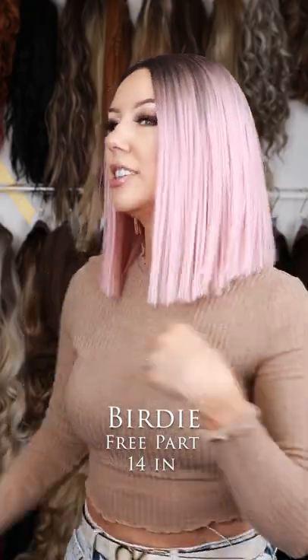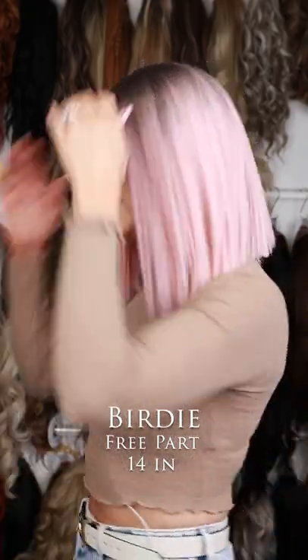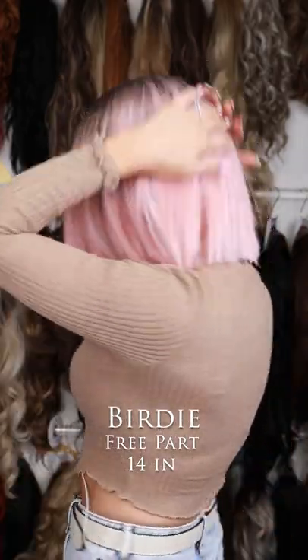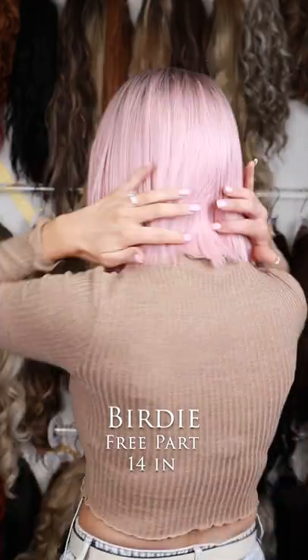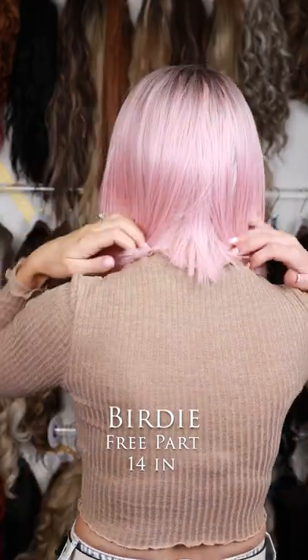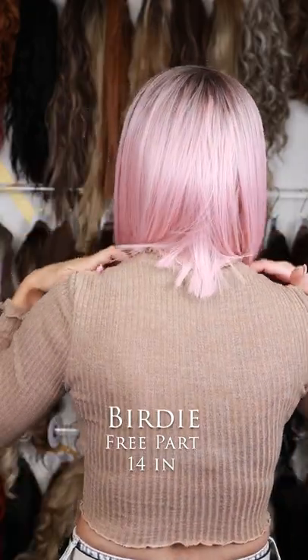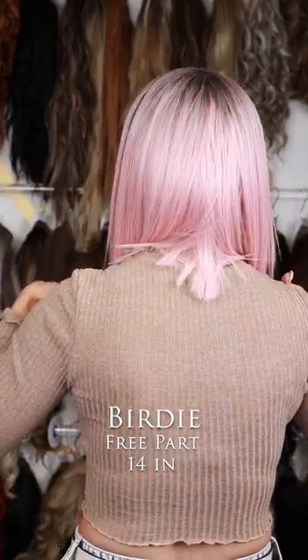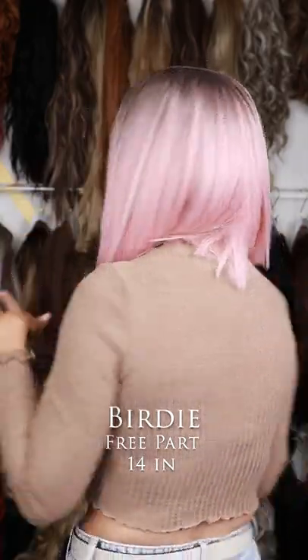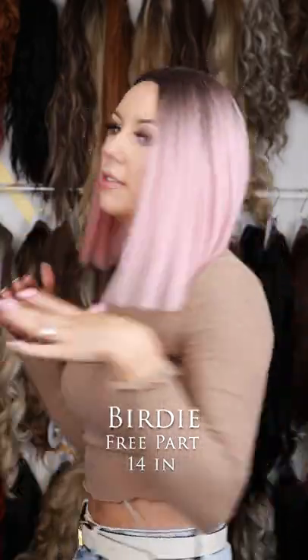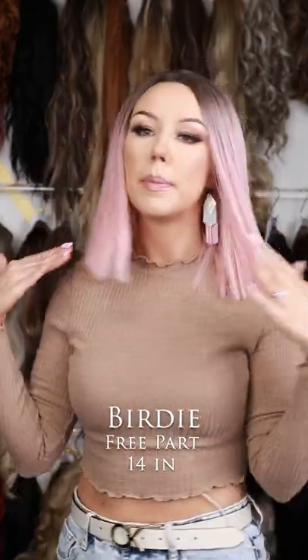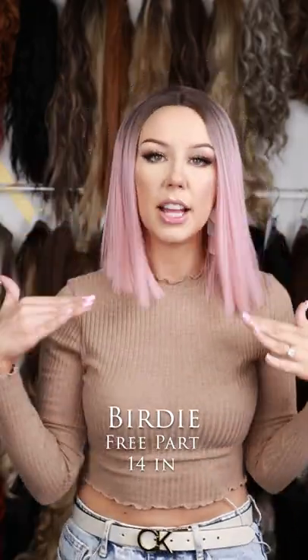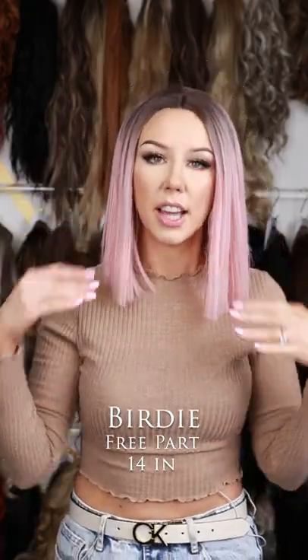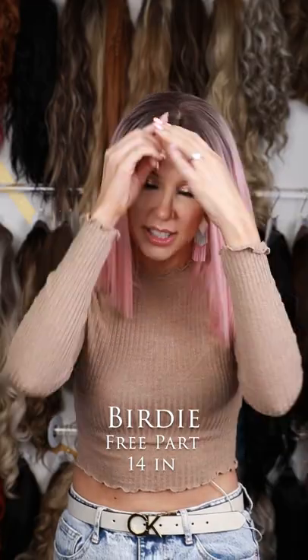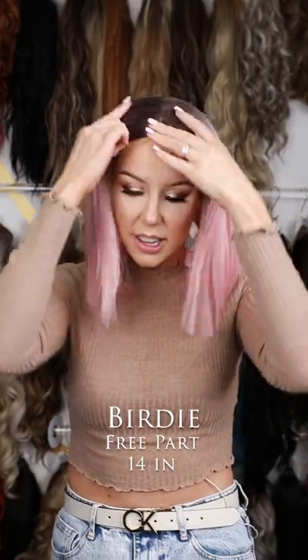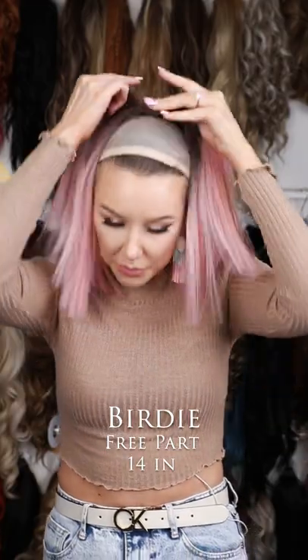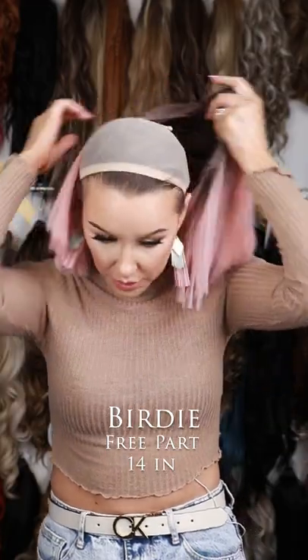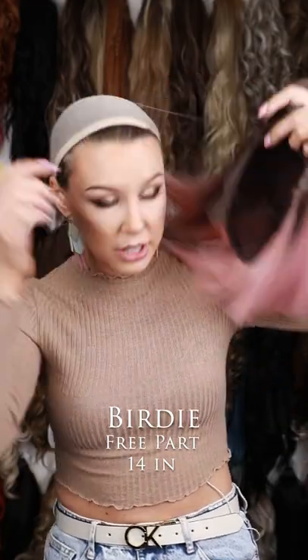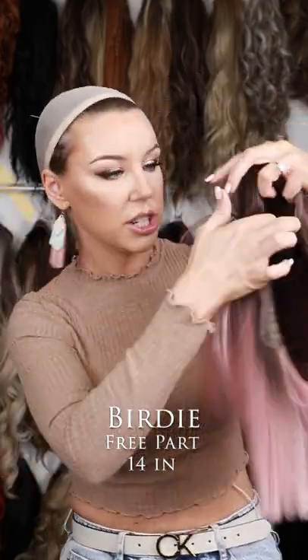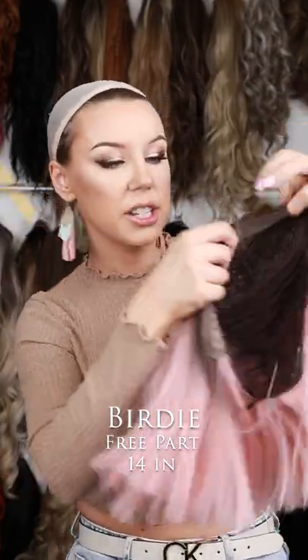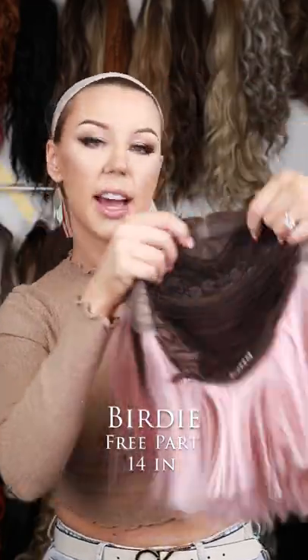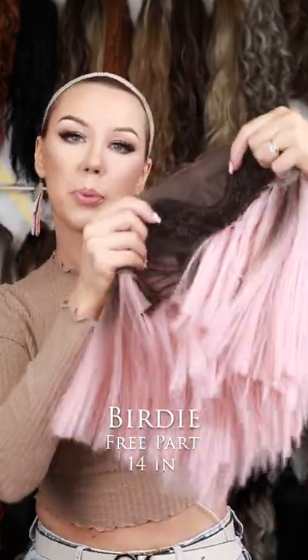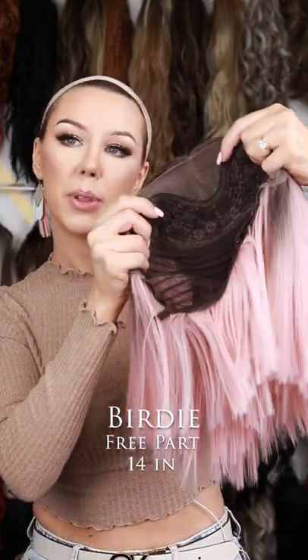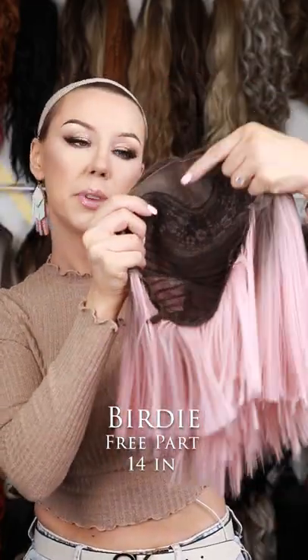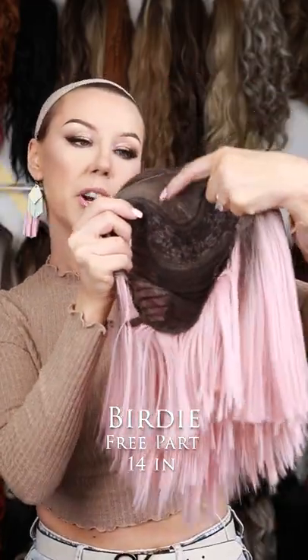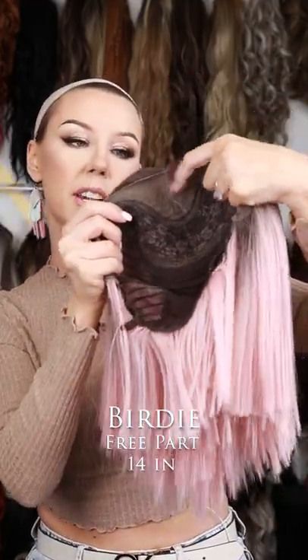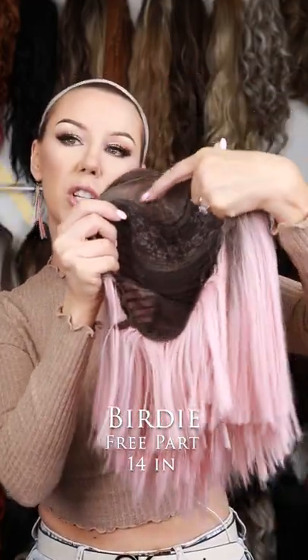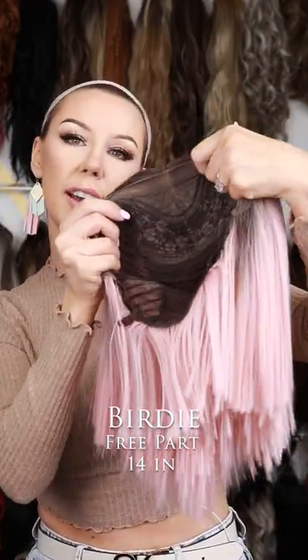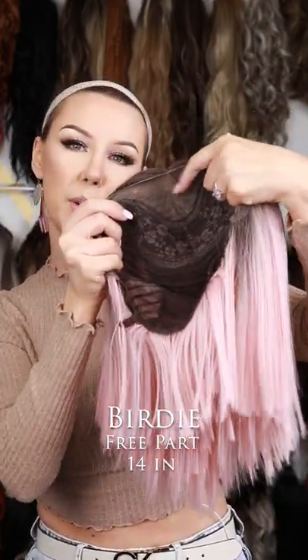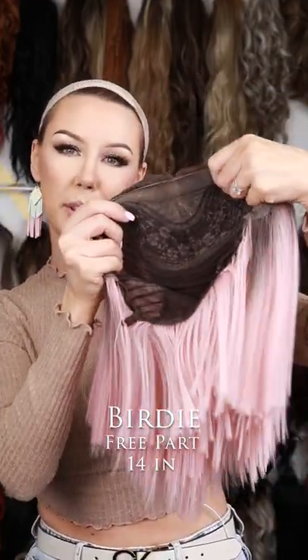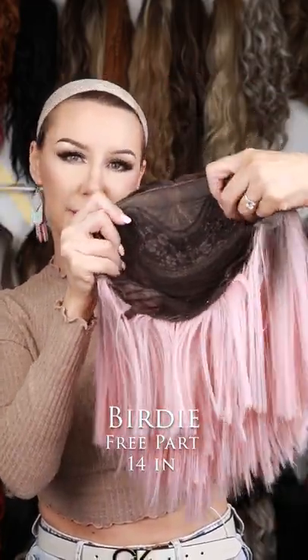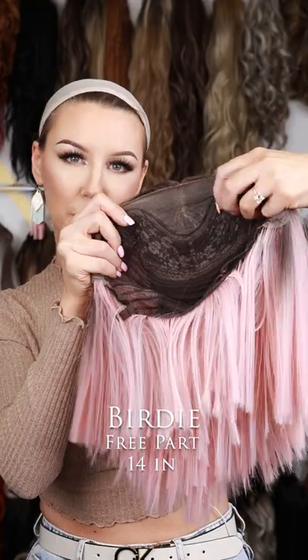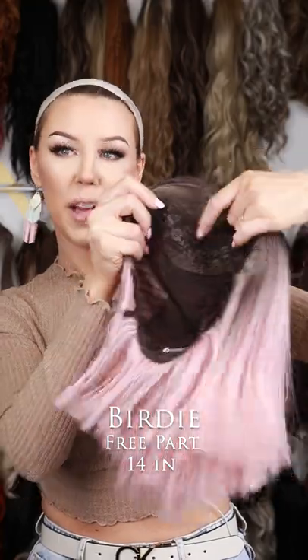She does have a little bit of tapering in the back — very, very blunt cut. With her construction, she does have that pre-plucked middle parting here, but she does have some free parting space to play with as well.